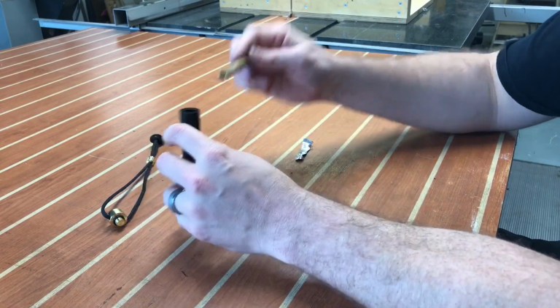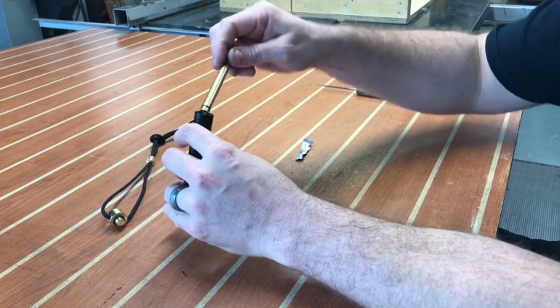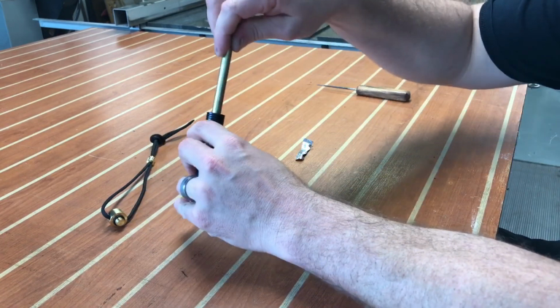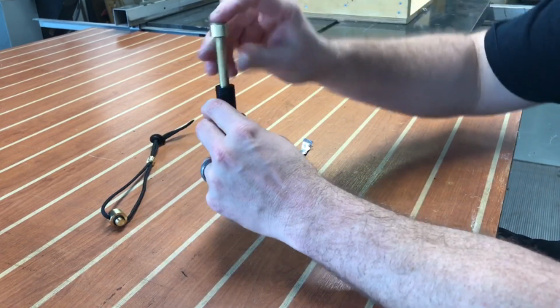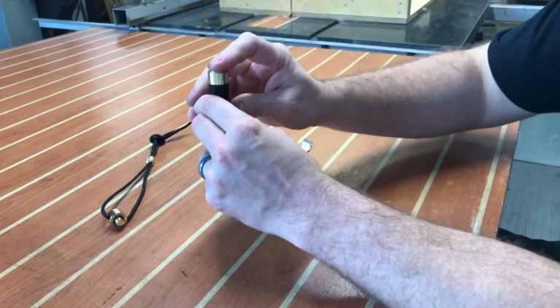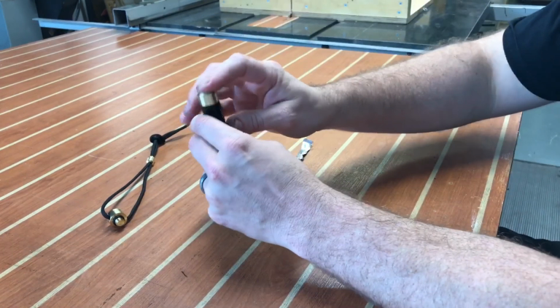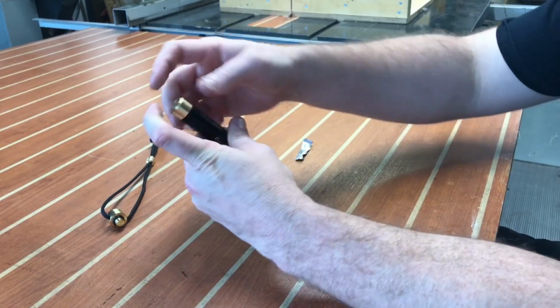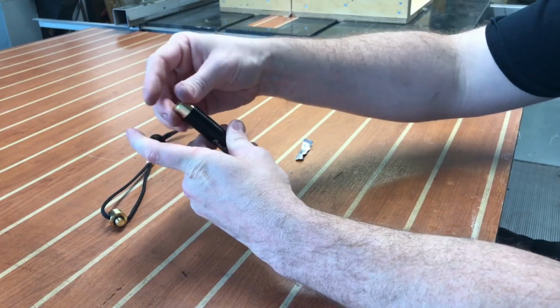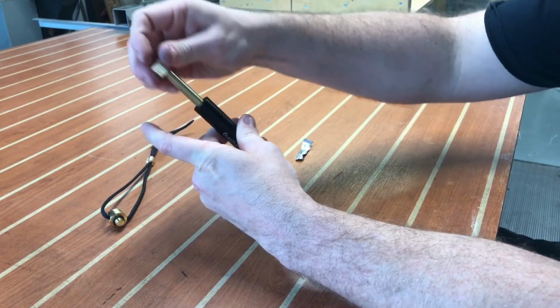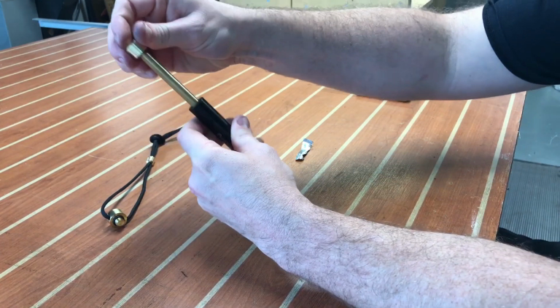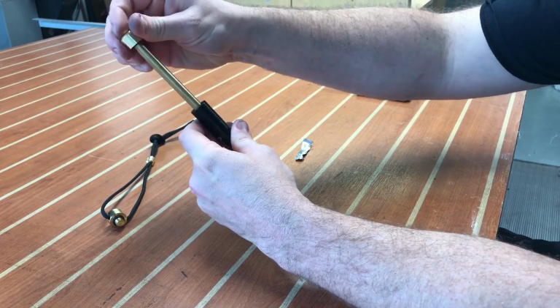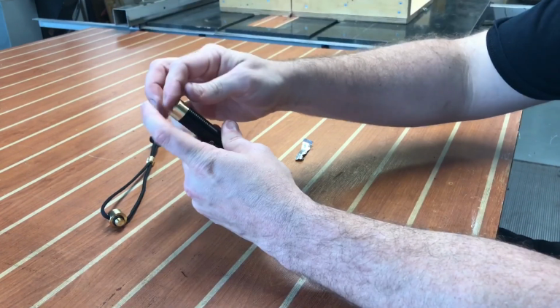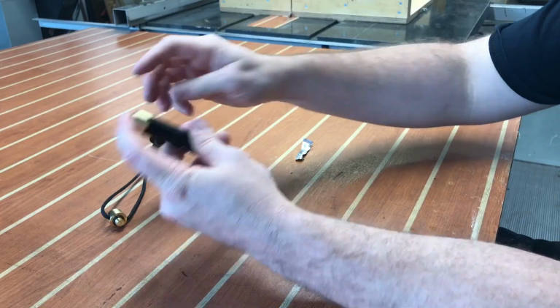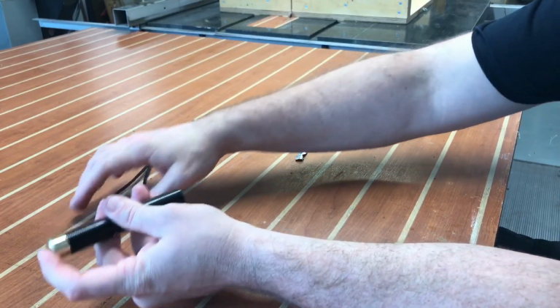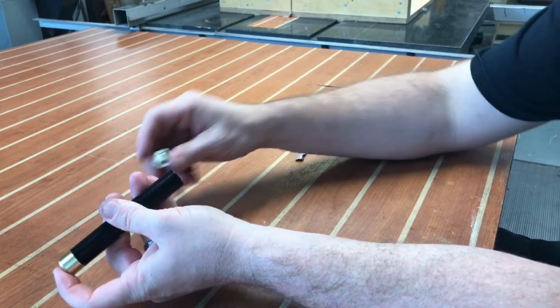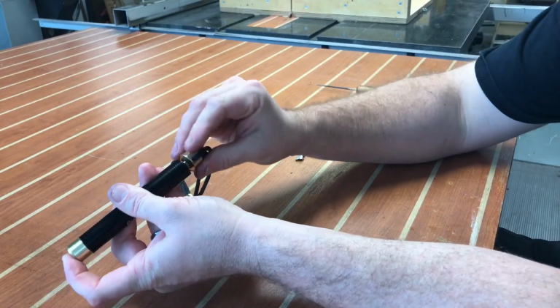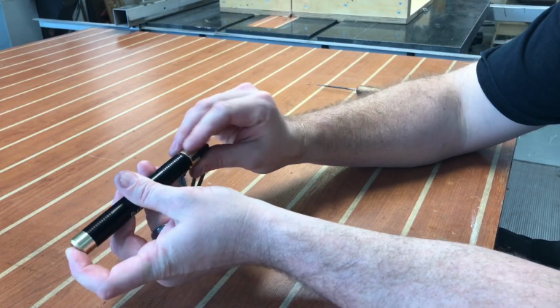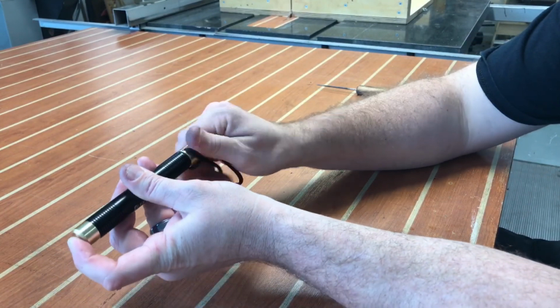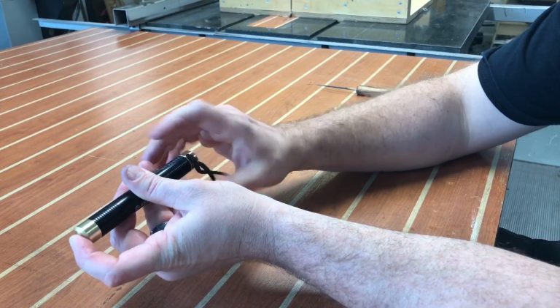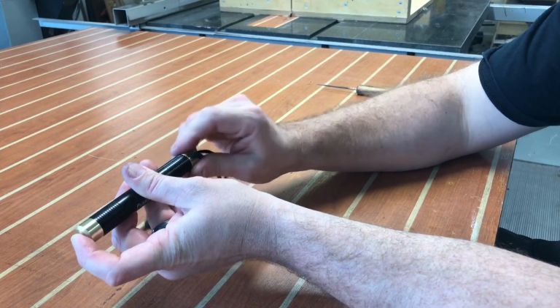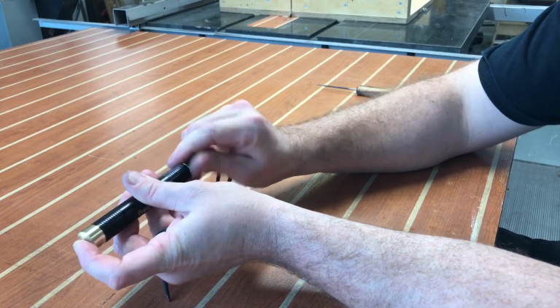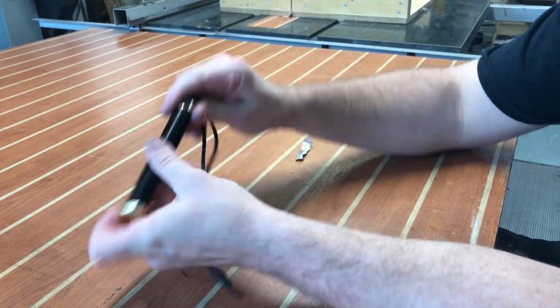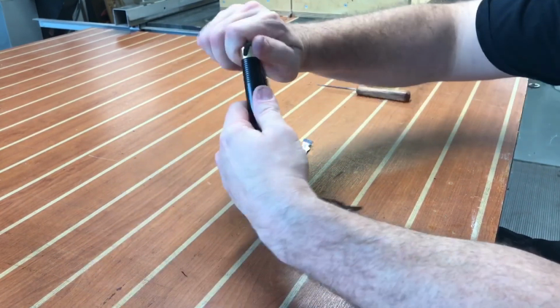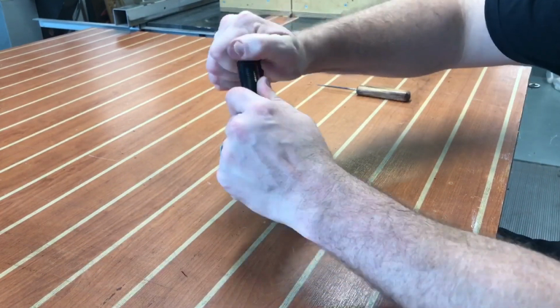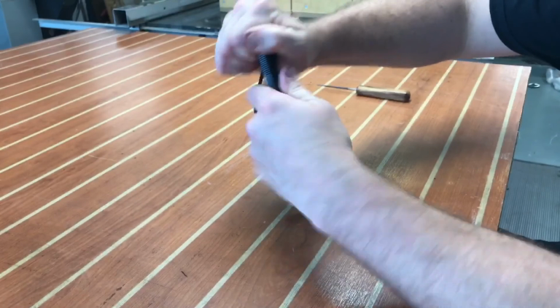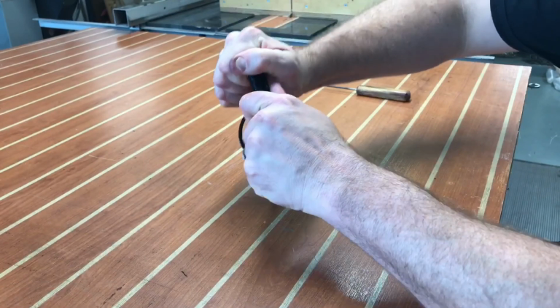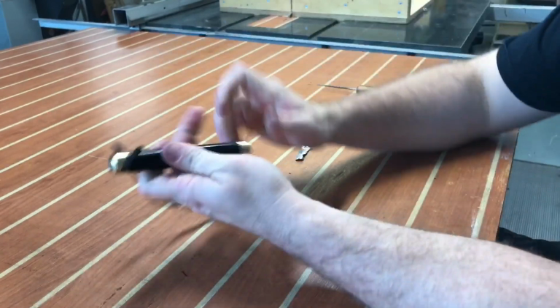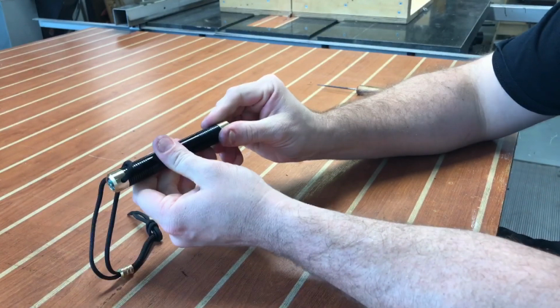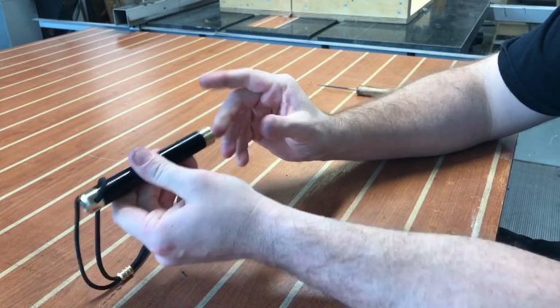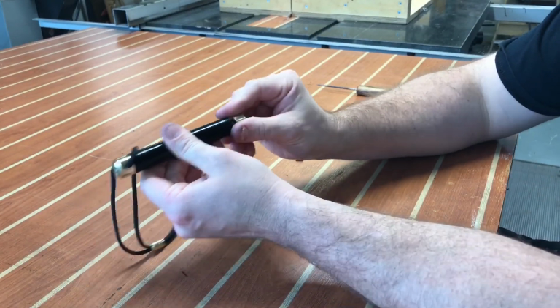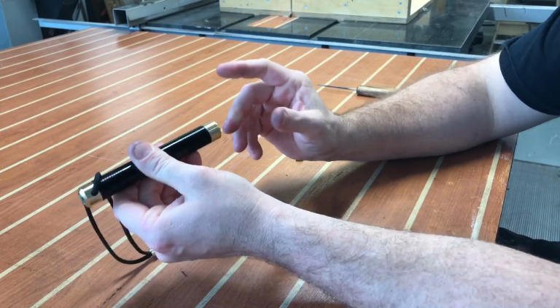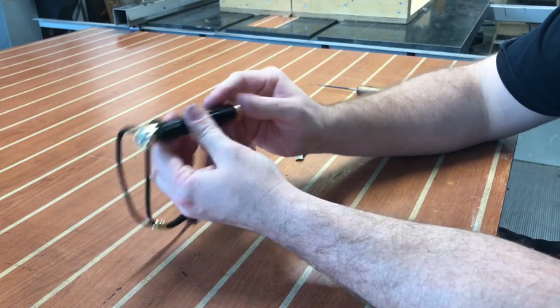It simply goes back in. You want to put the piston rod in first and then screw on that head gasket, if you will, because that will create a vacuum.